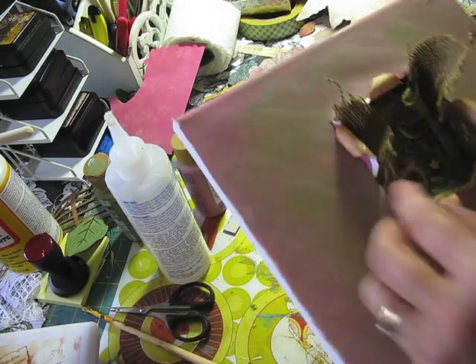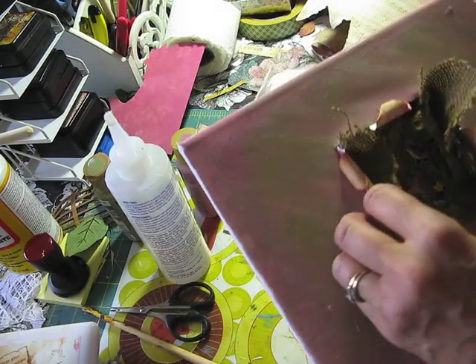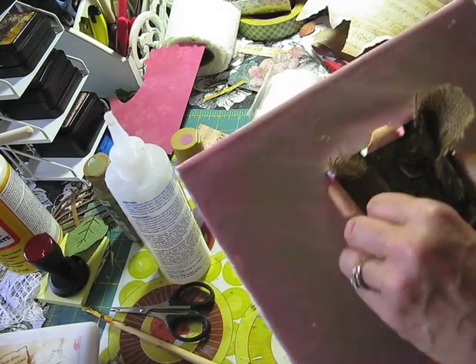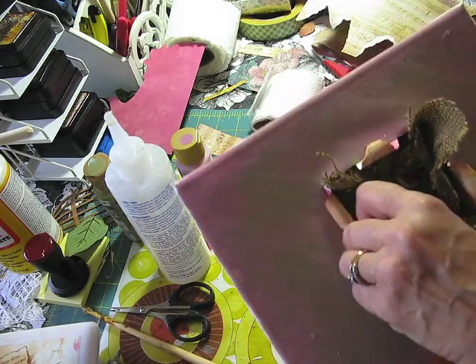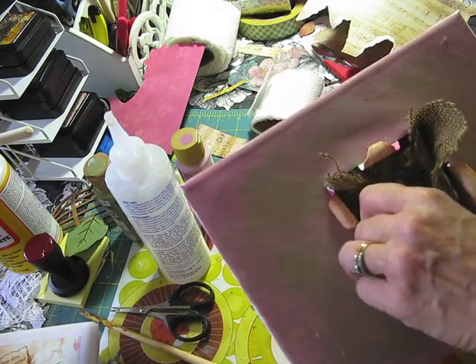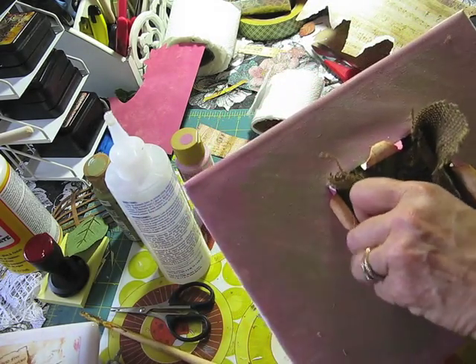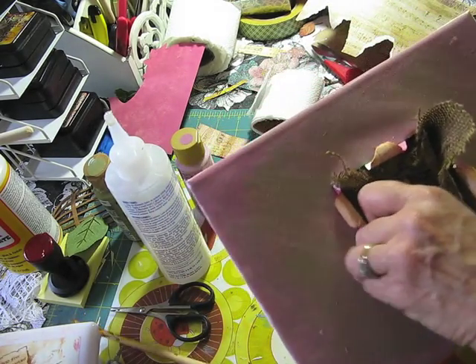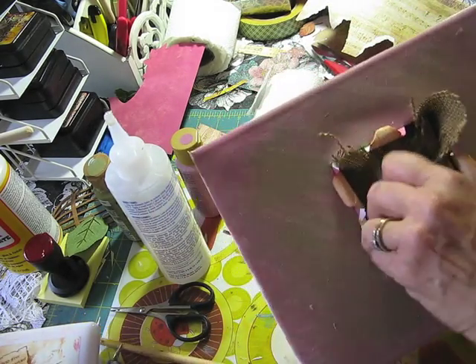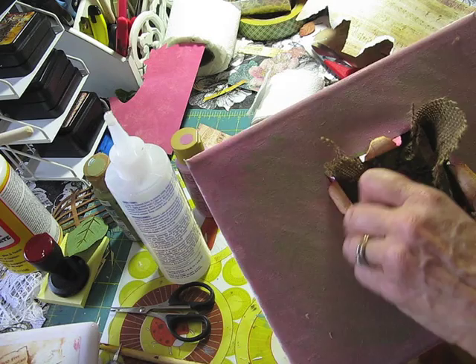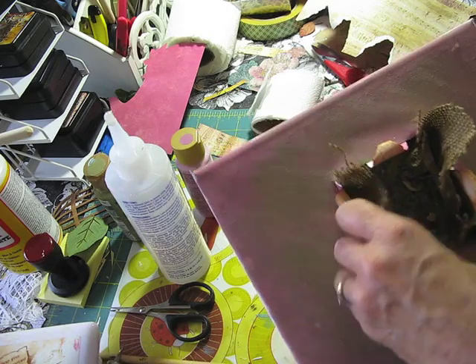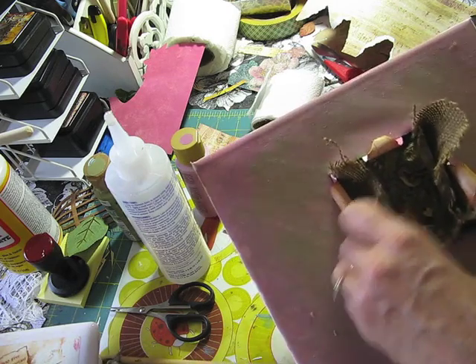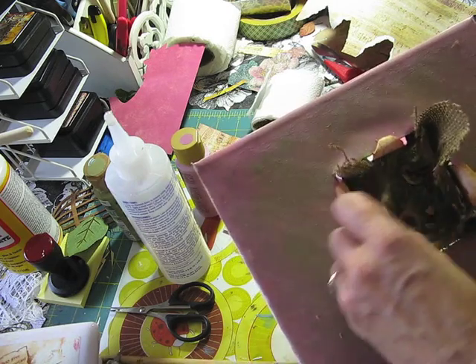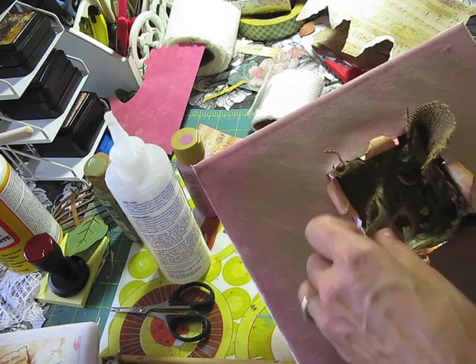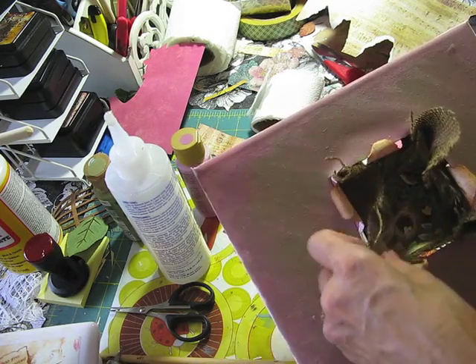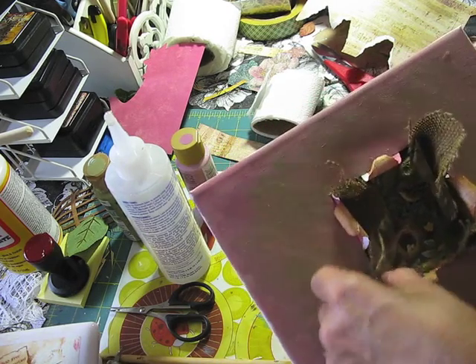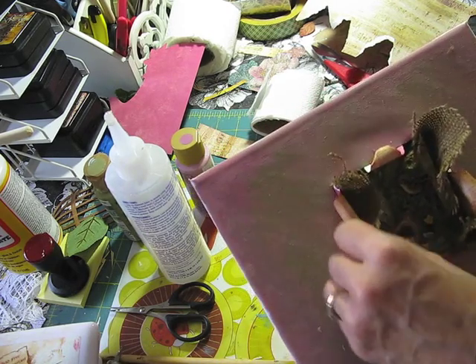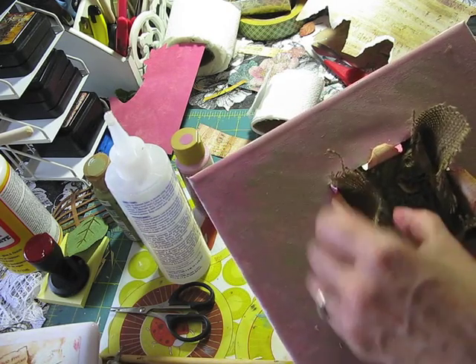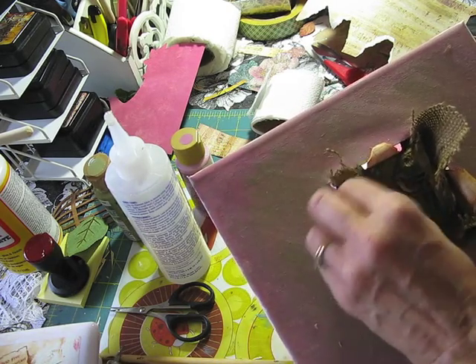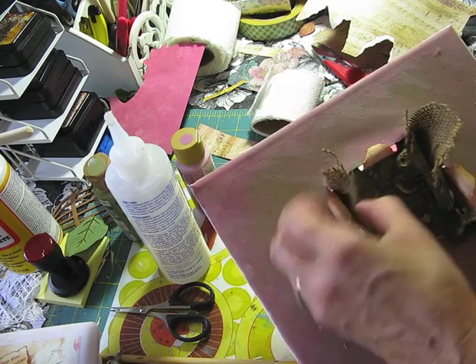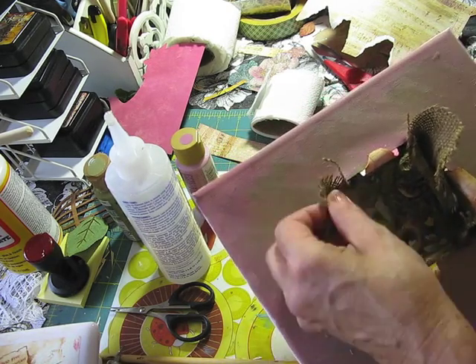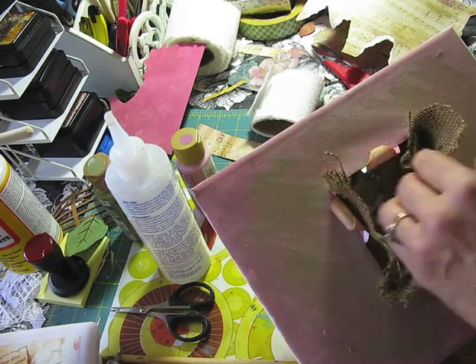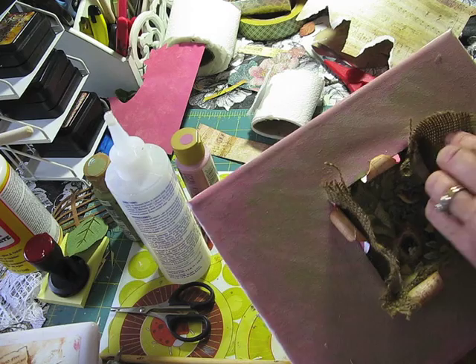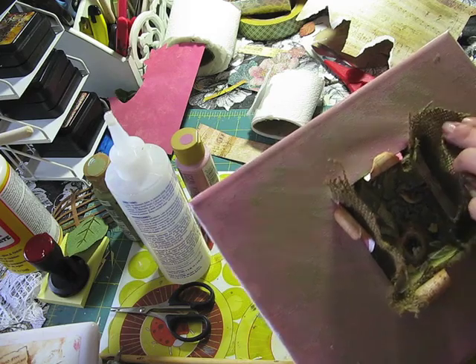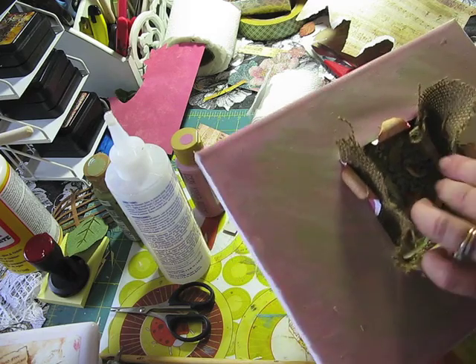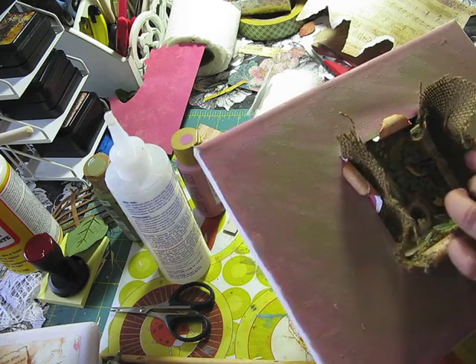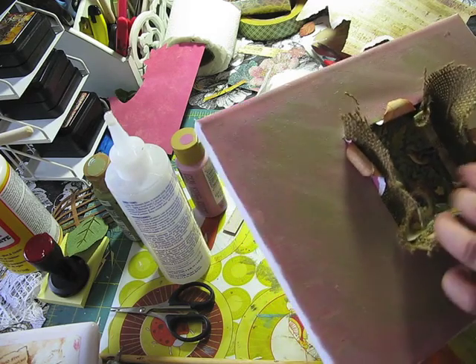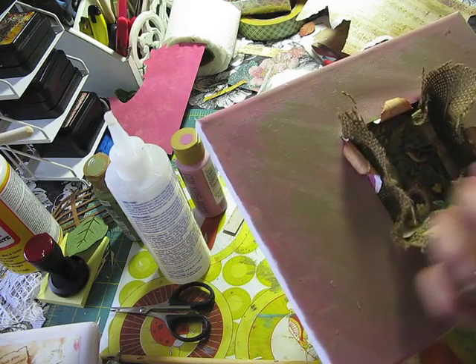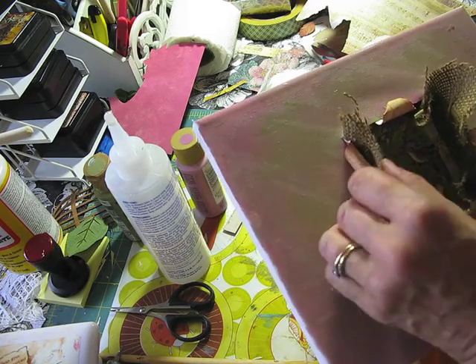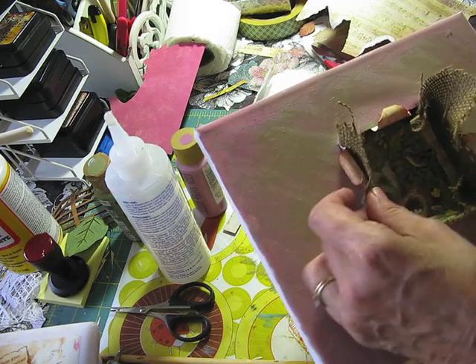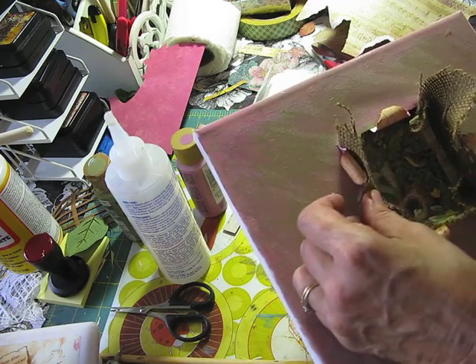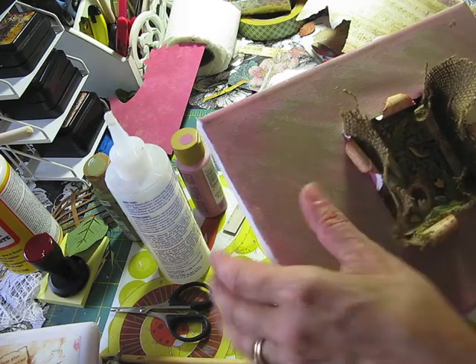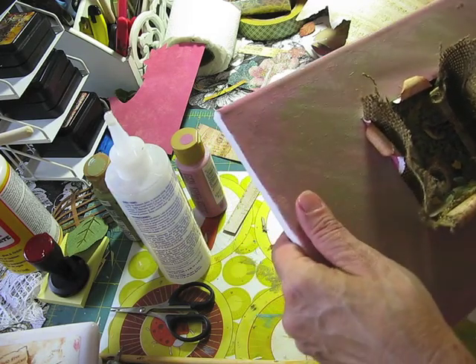And you kind of just stick it over the hole, like so, like this. Great, I think it's going to work out.